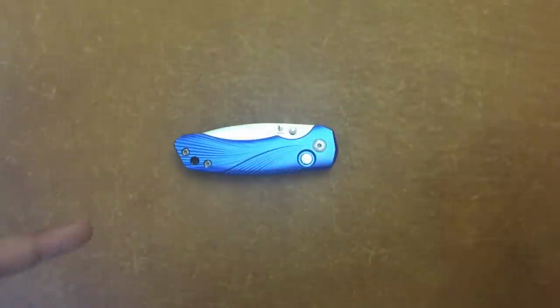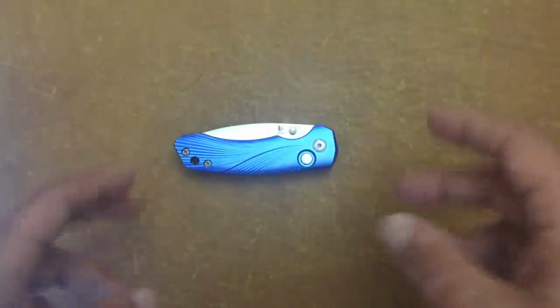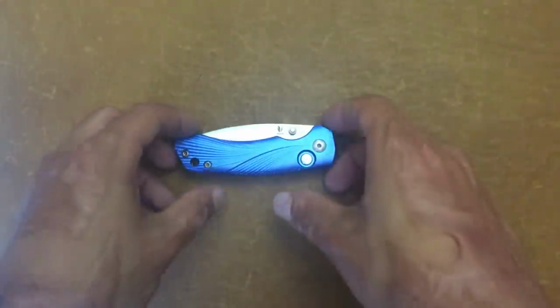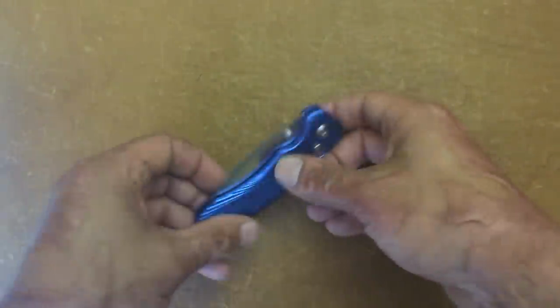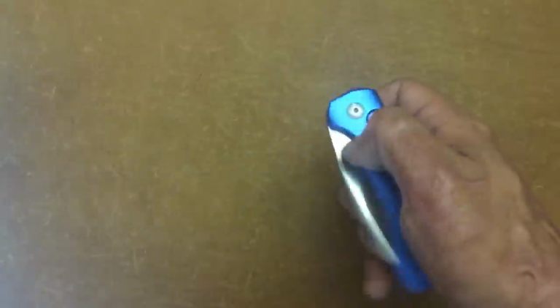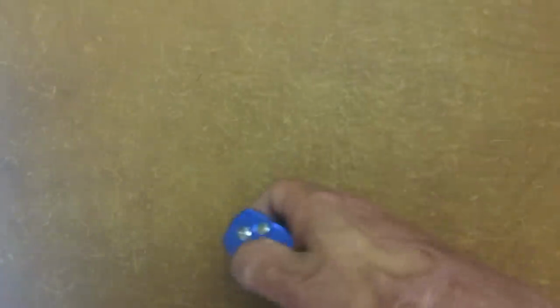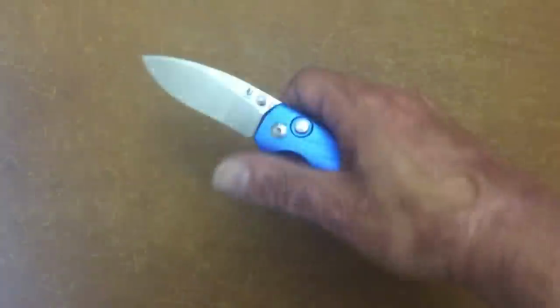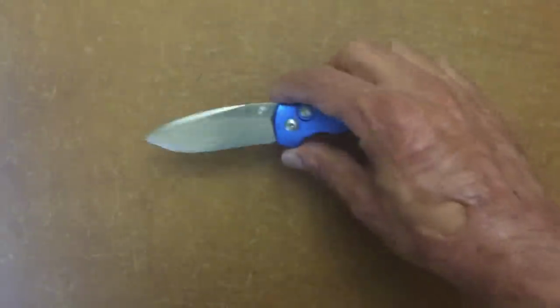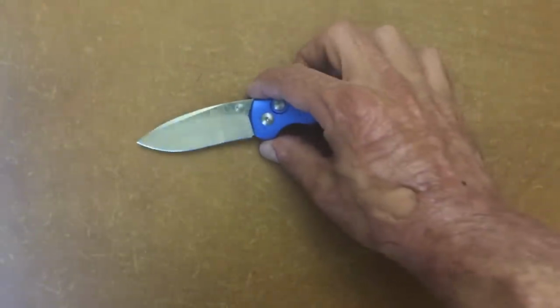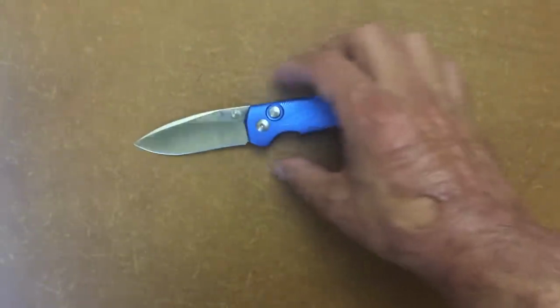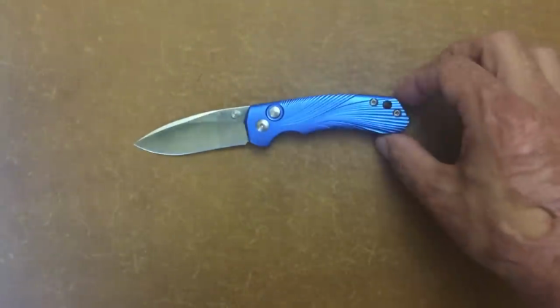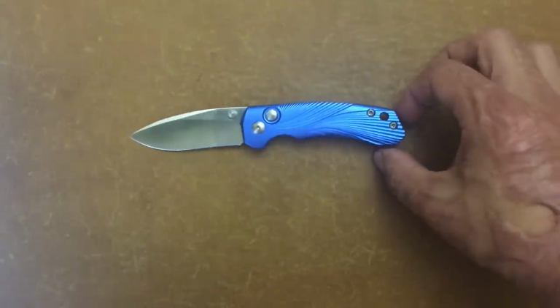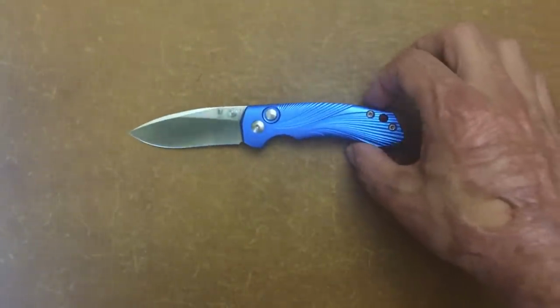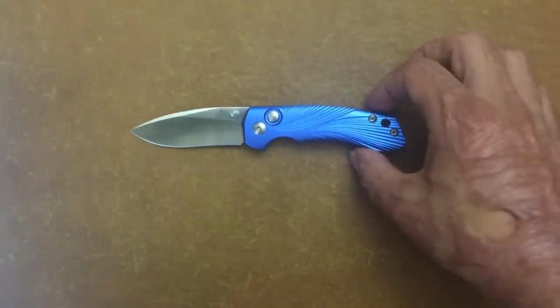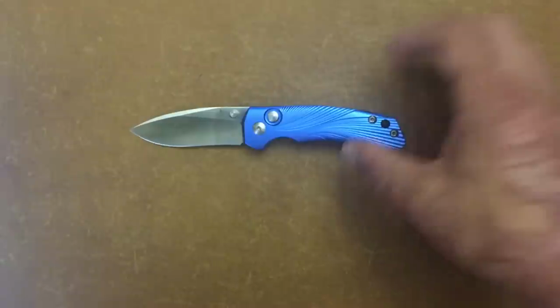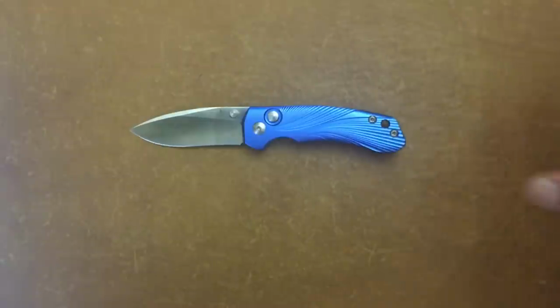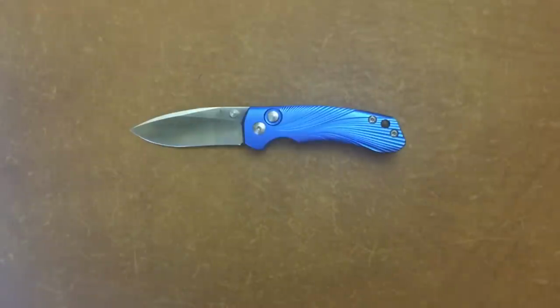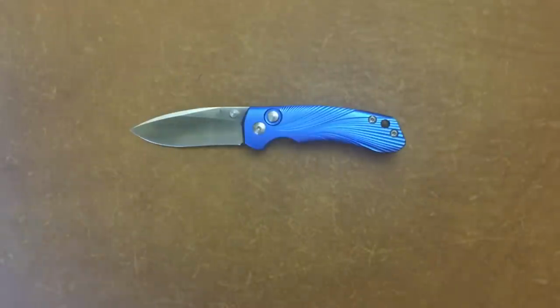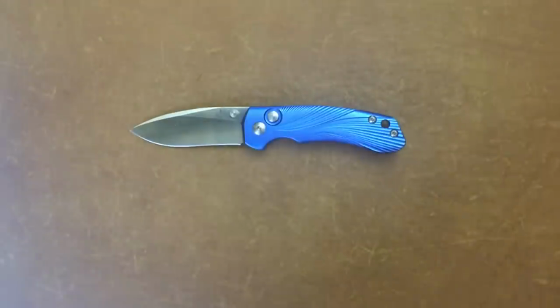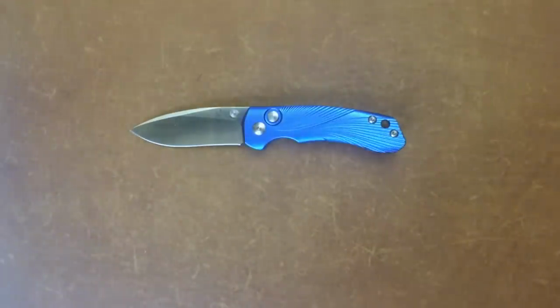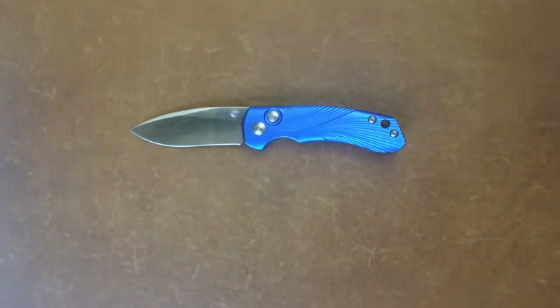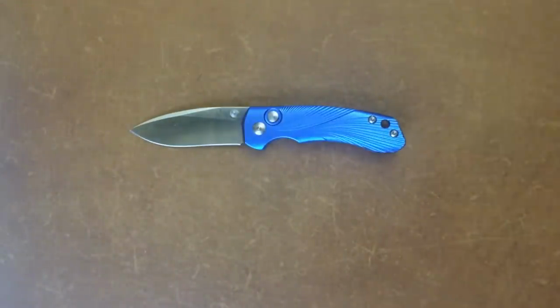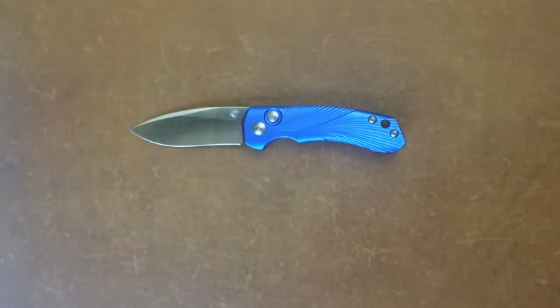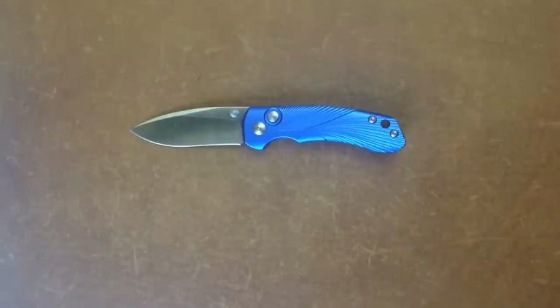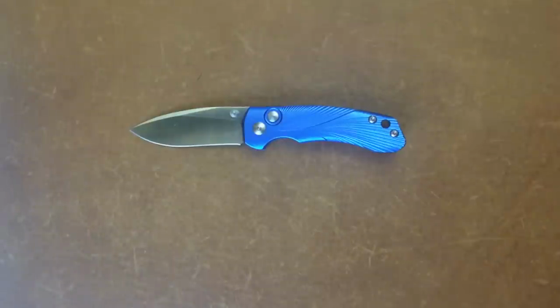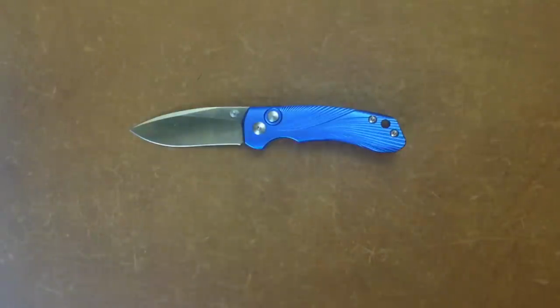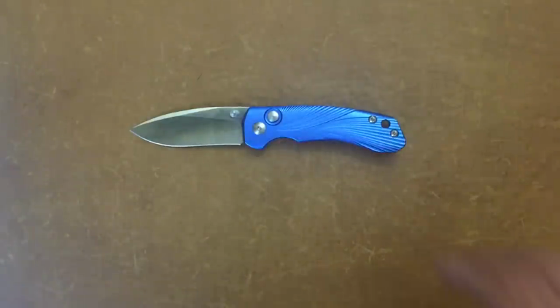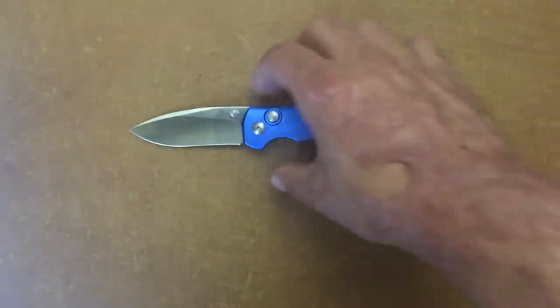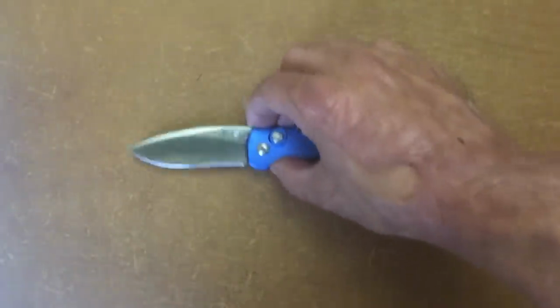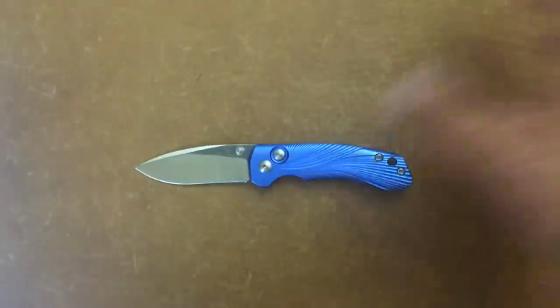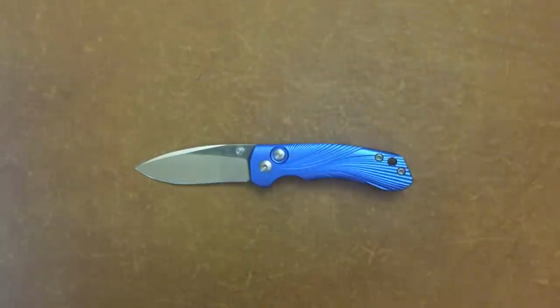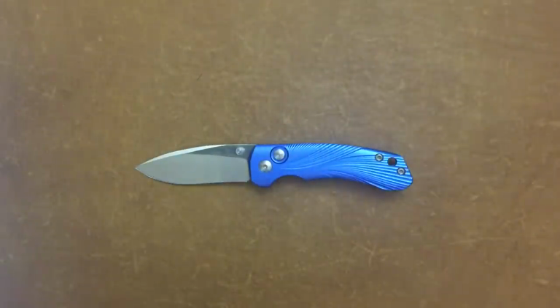The knife I have in front of you today is the Tangram Vector. That is Kaiser's budget line, kind of like Spyderco's Byrd line, and this knife is very, very impressive.